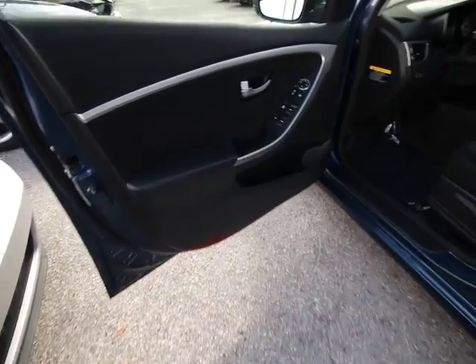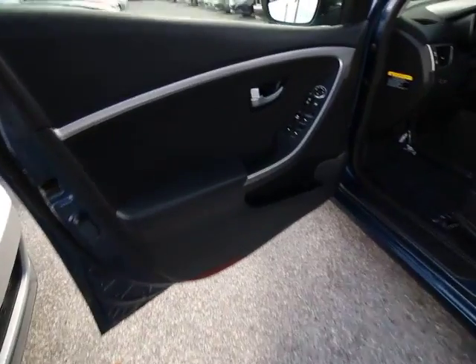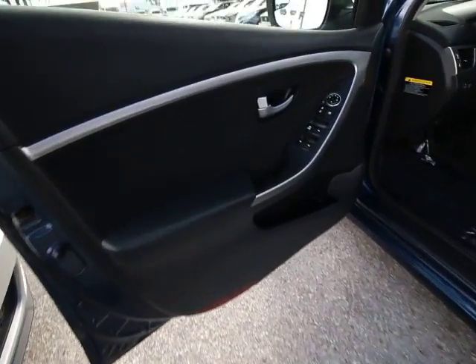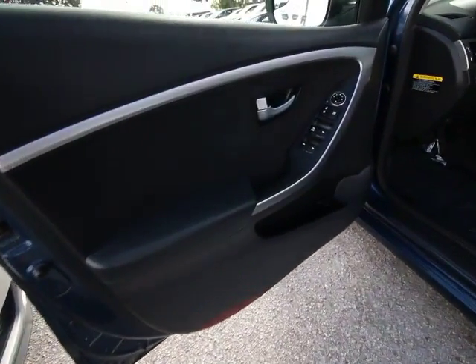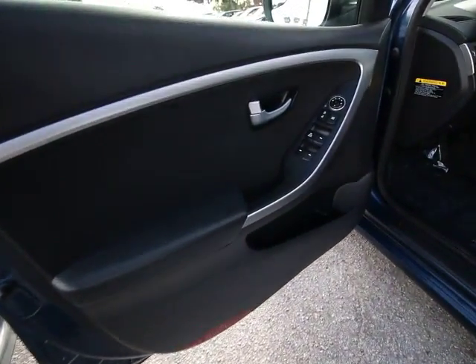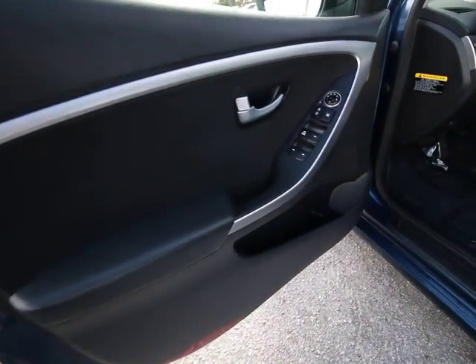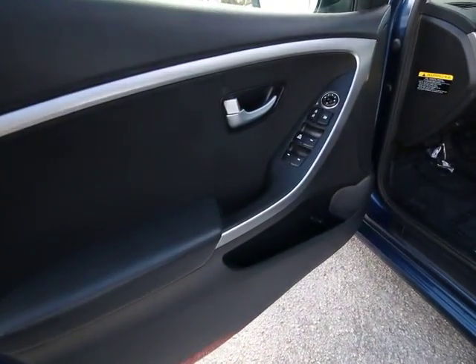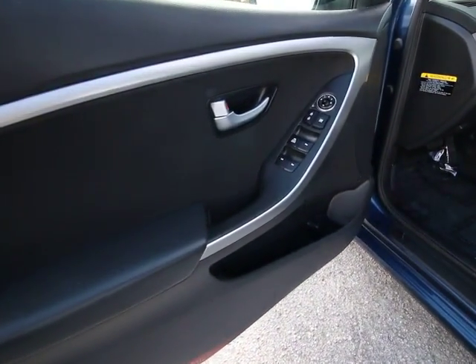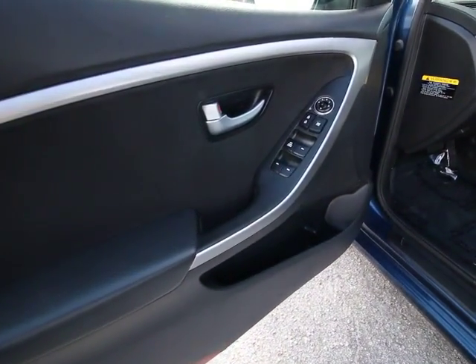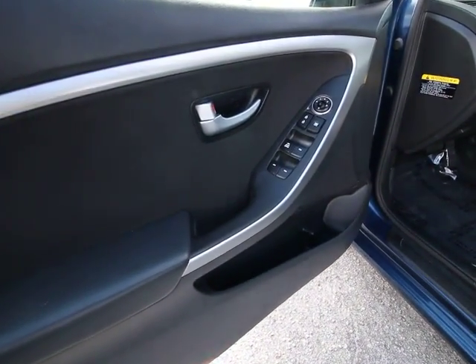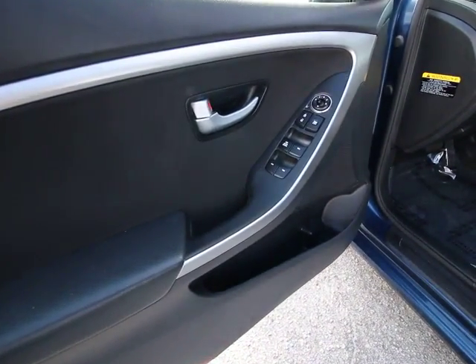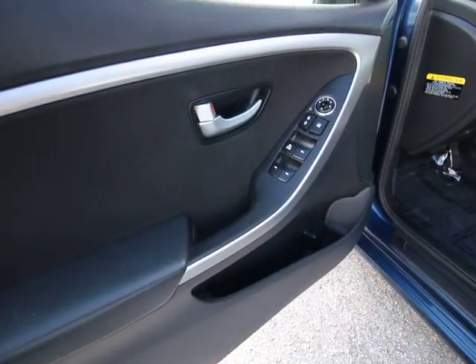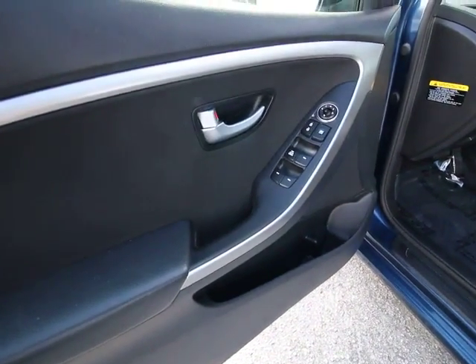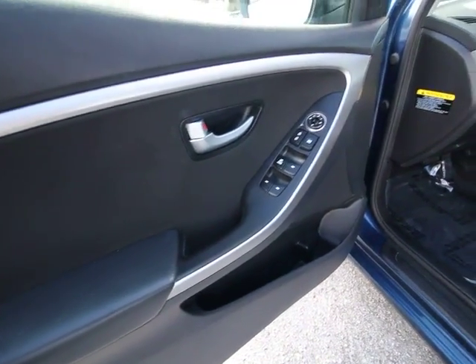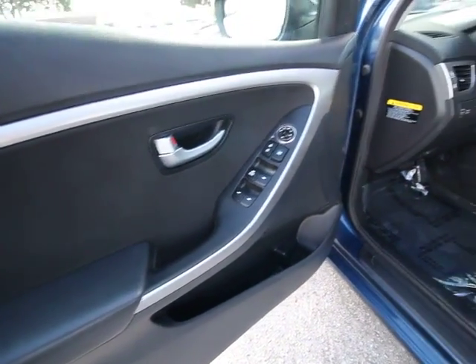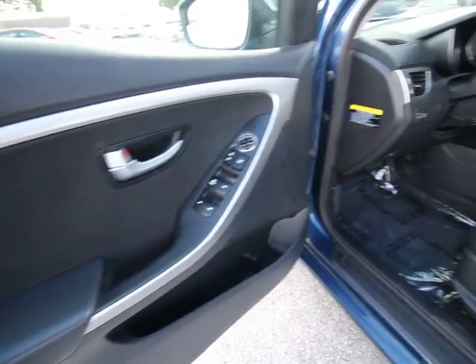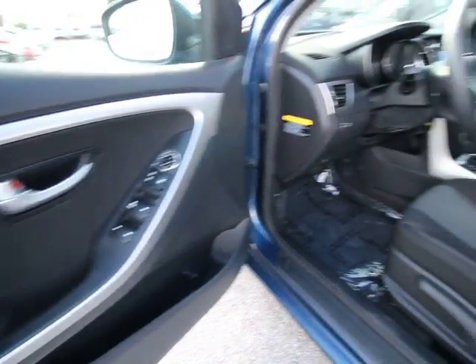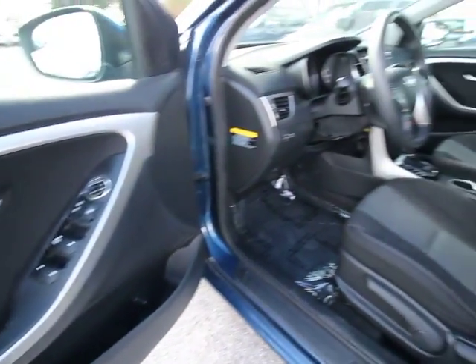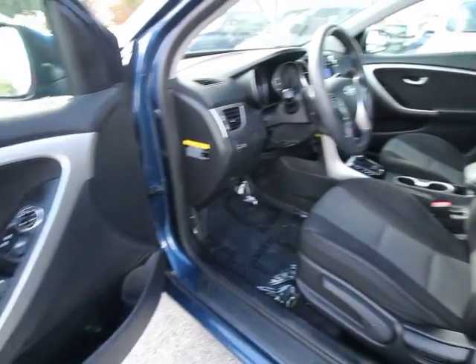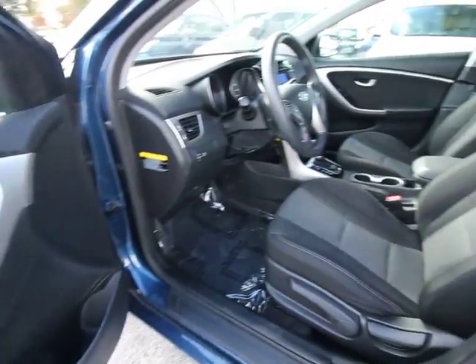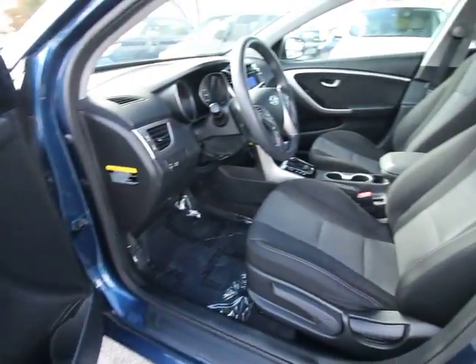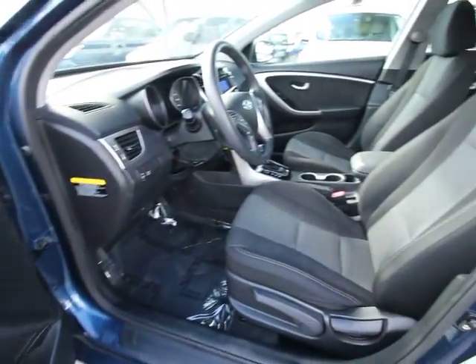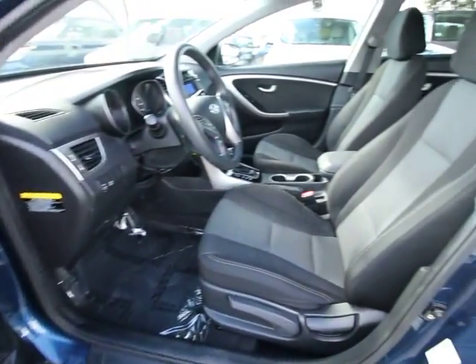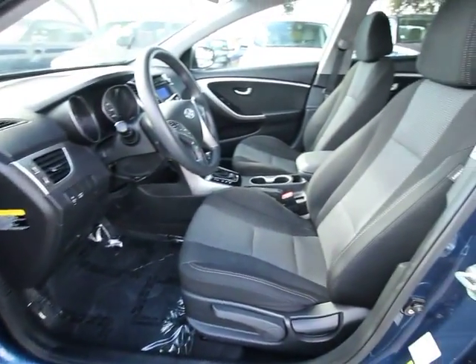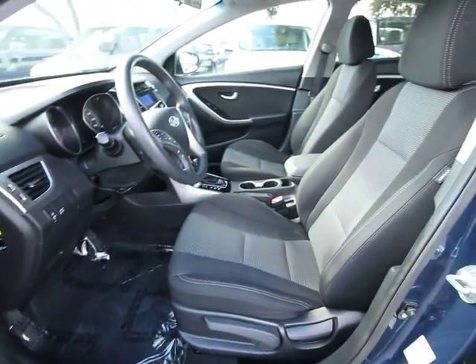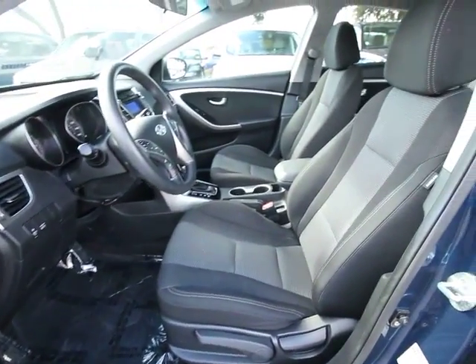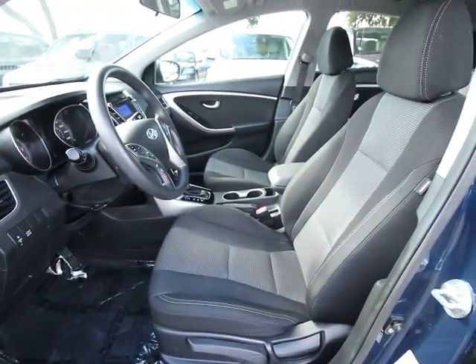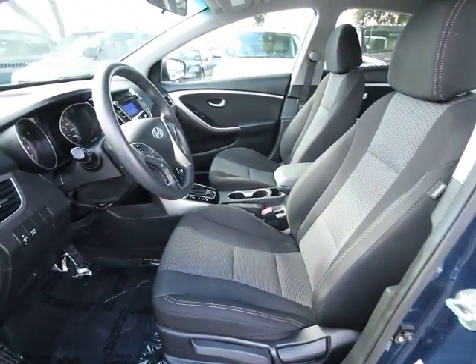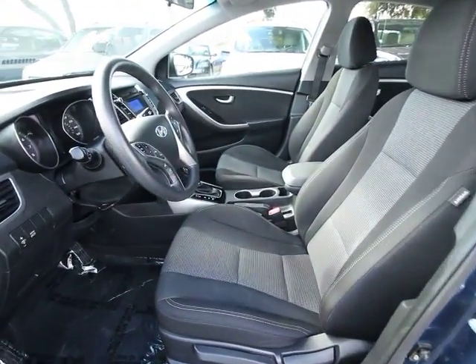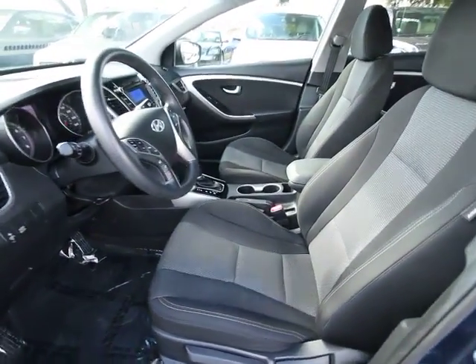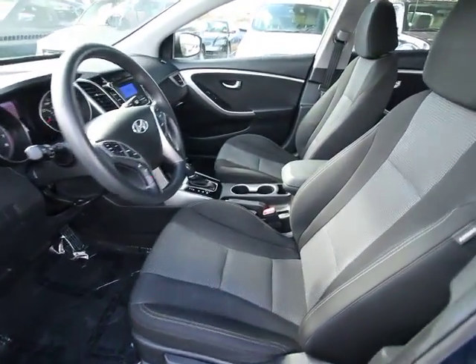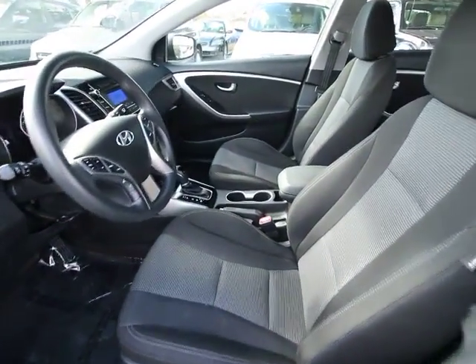Trip computer, brake assist, panic alarm, overhead console, tachometer, remote keyless entry, tilt steering wheel, front bucket seats, cloth seats.